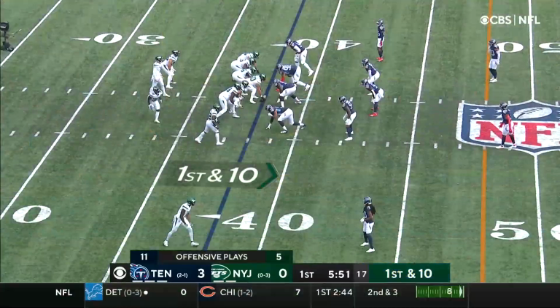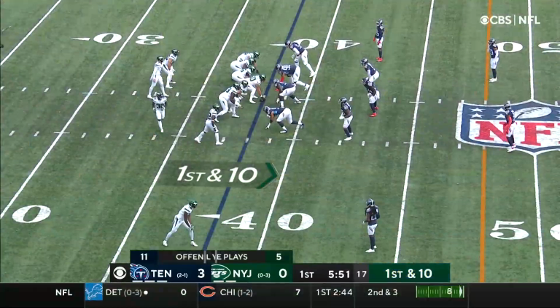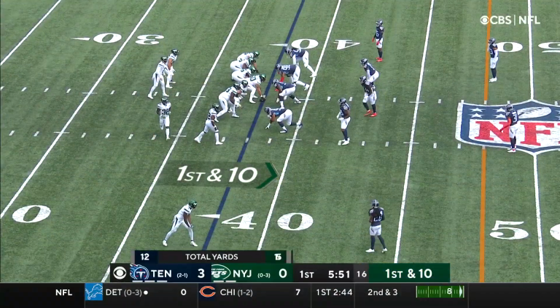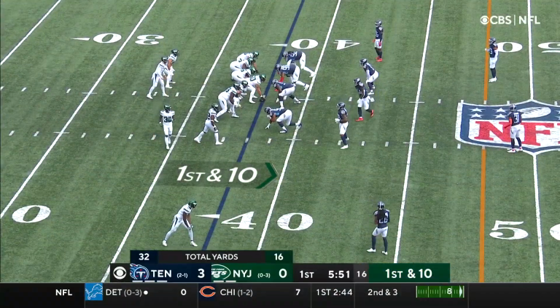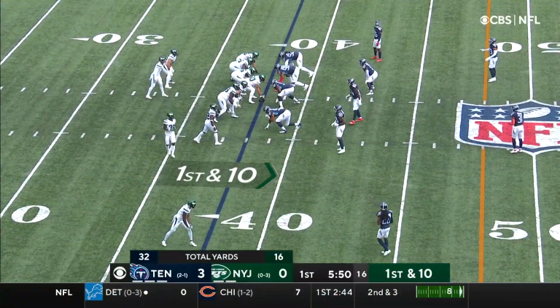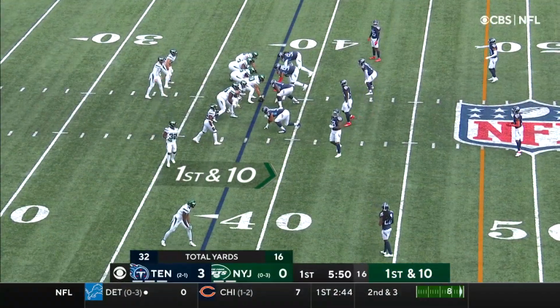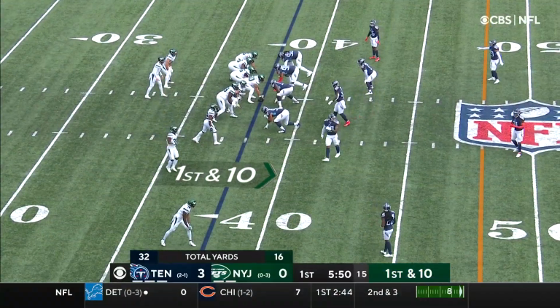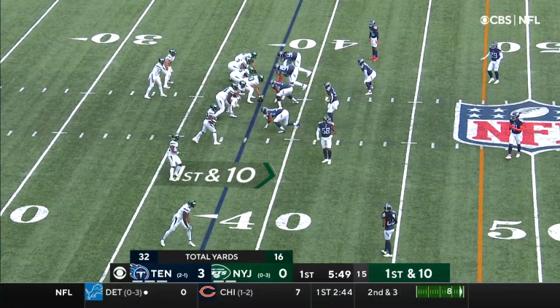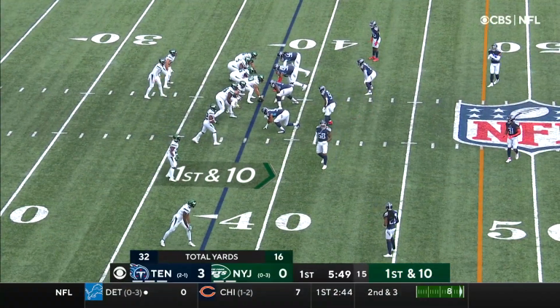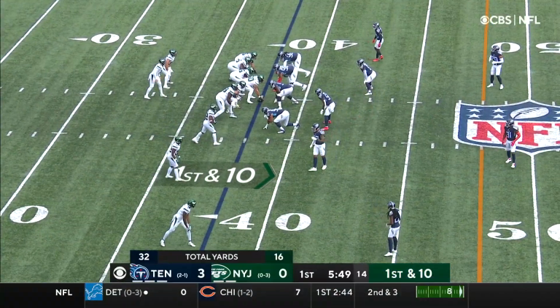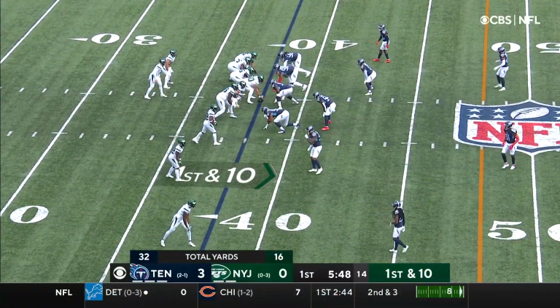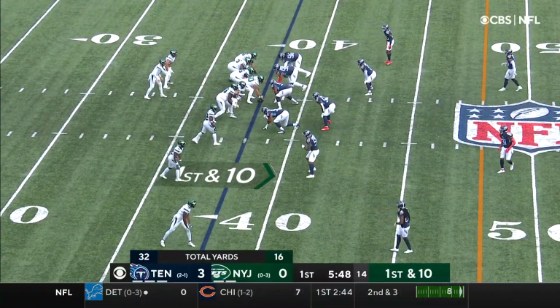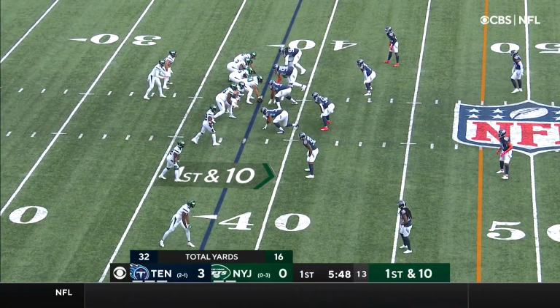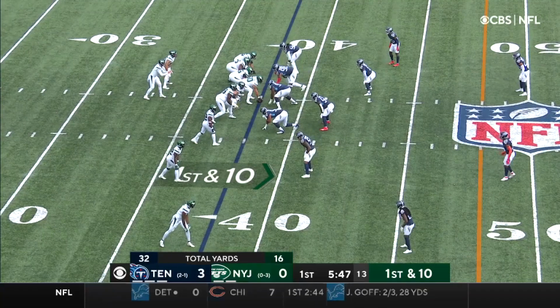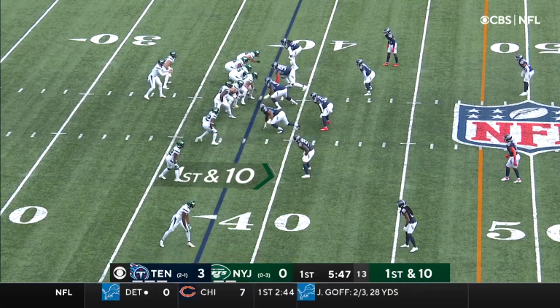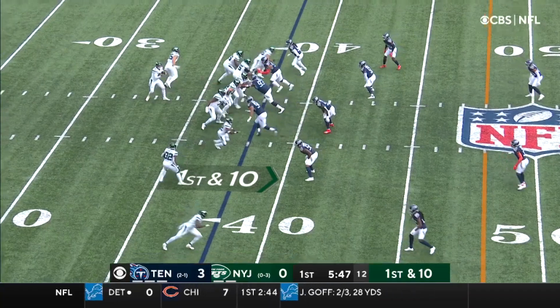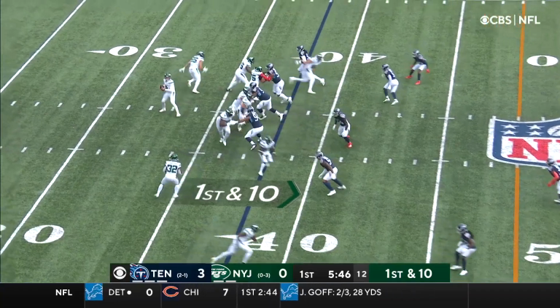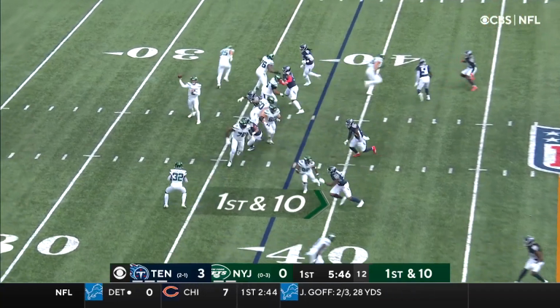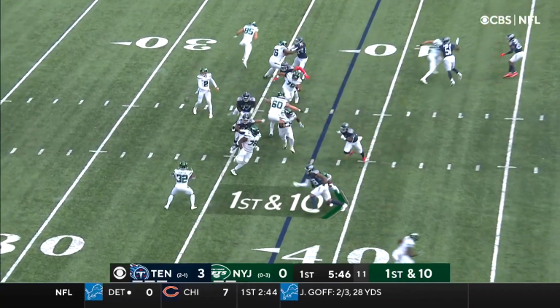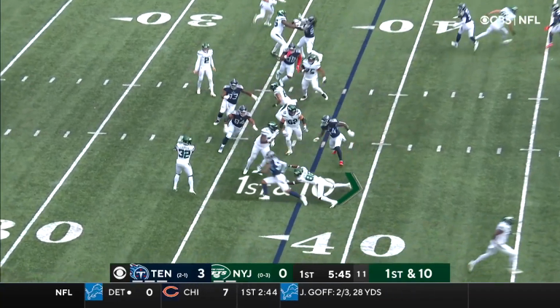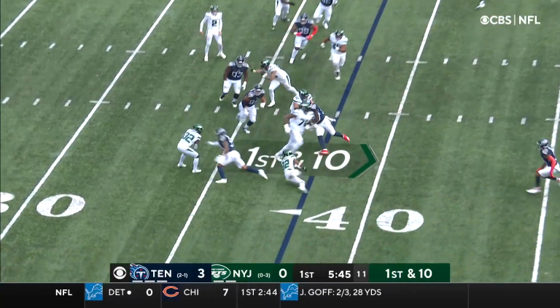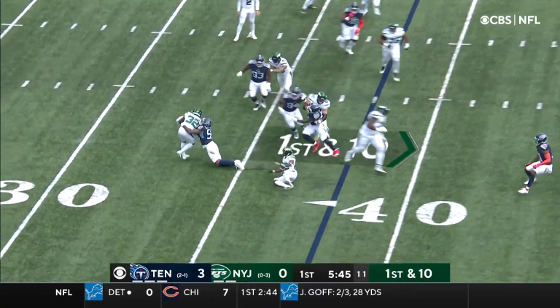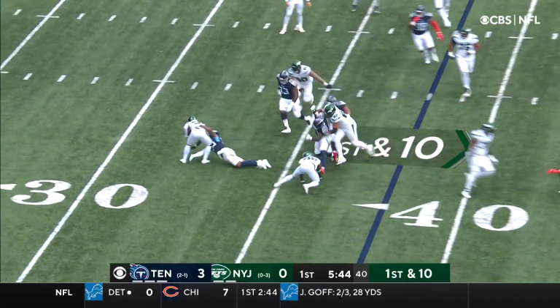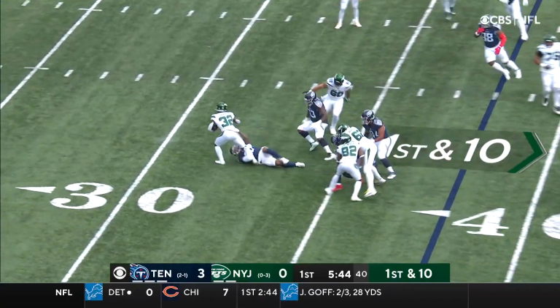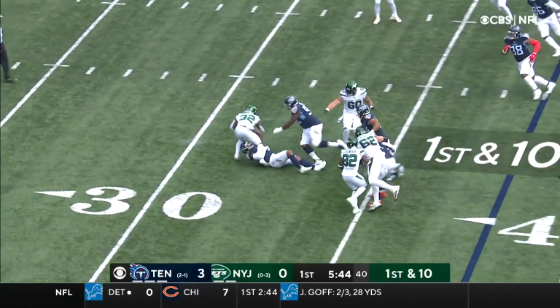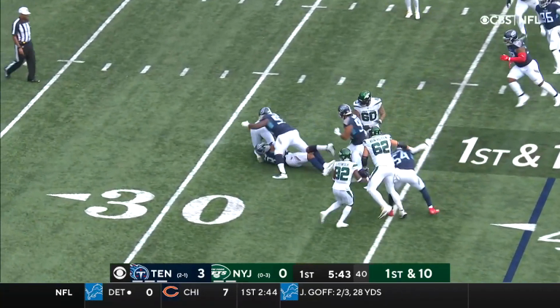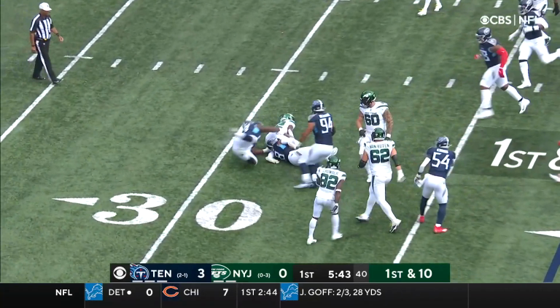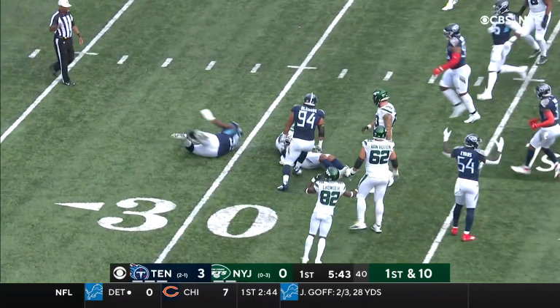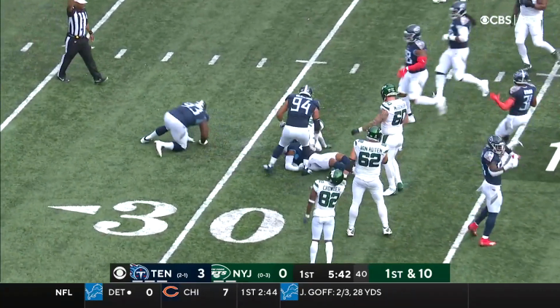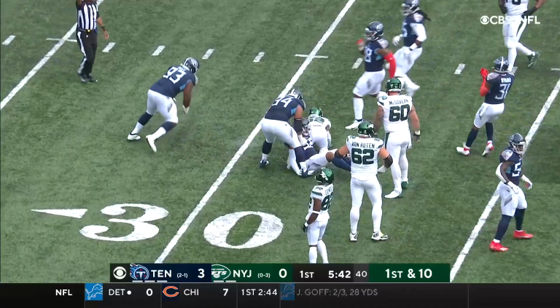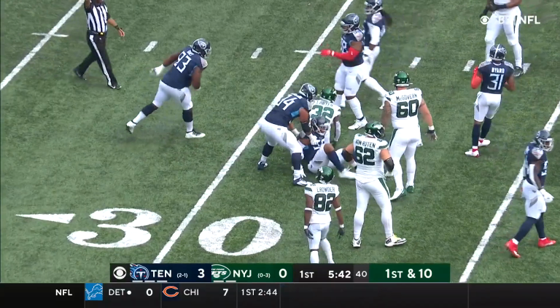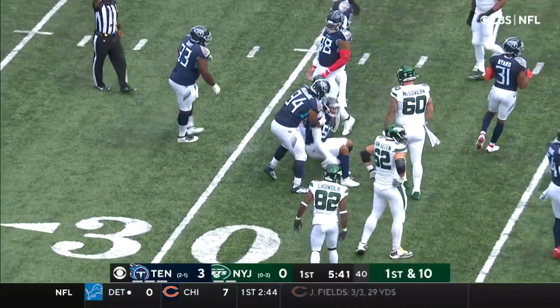One of the big reasons why the Jets haven't been able to move the ball is put together drives. Quick pass to the near side, and that's going to go nowhere. Michael Carter gets buried.